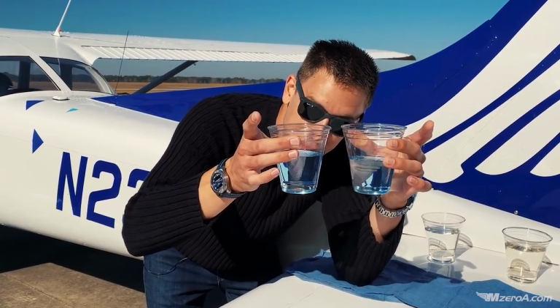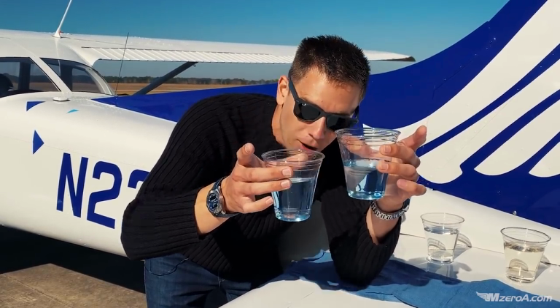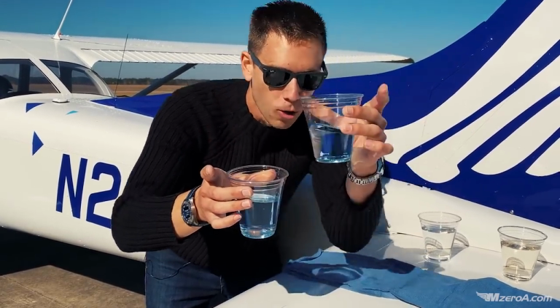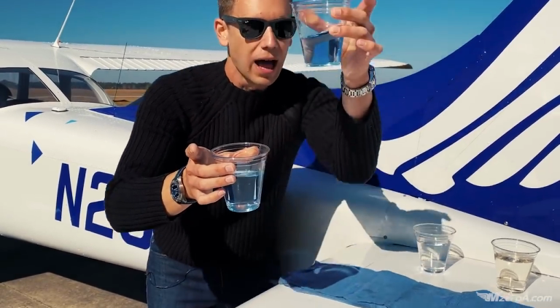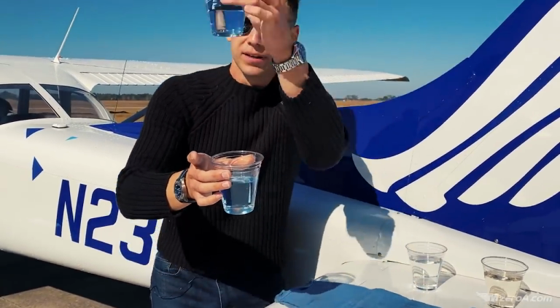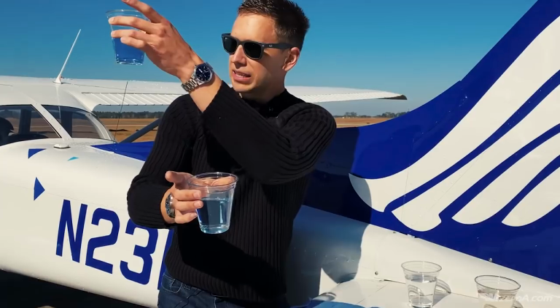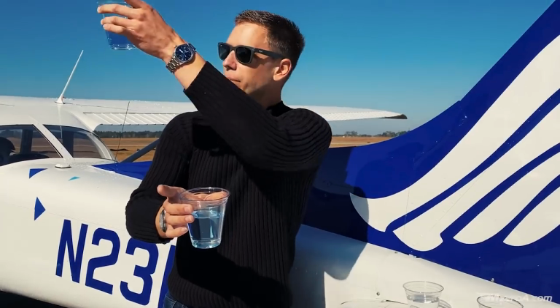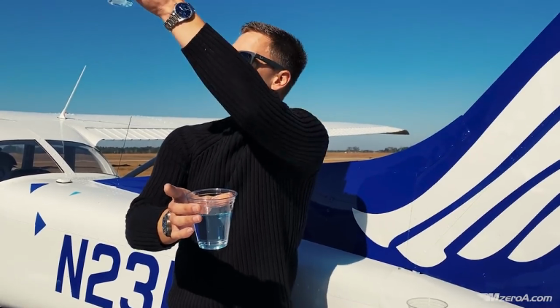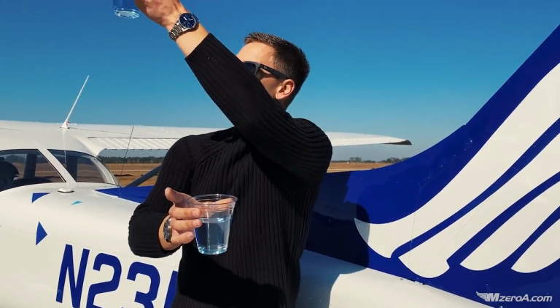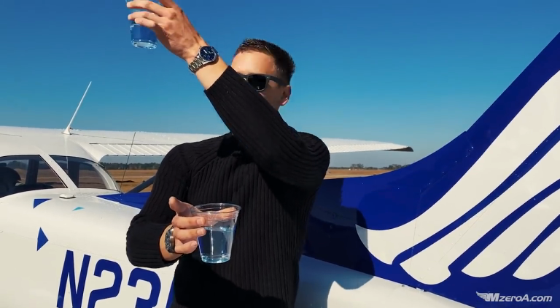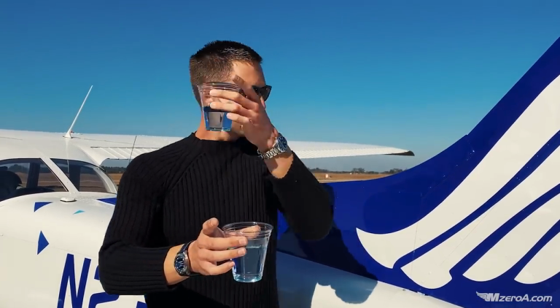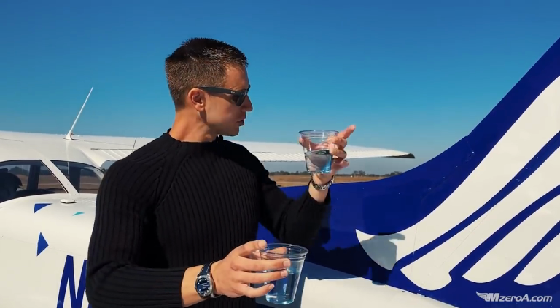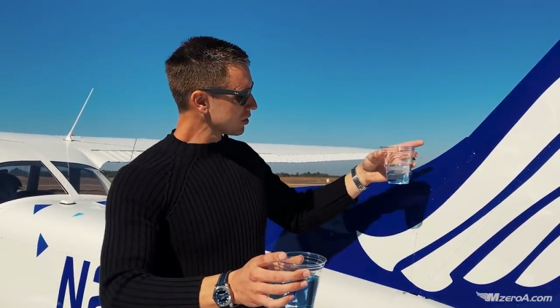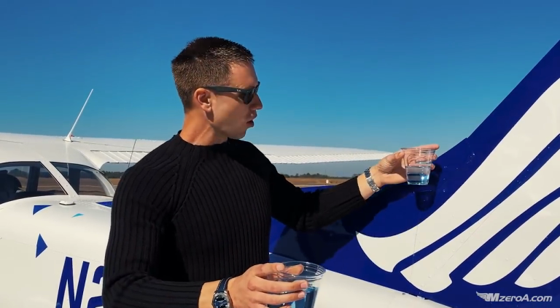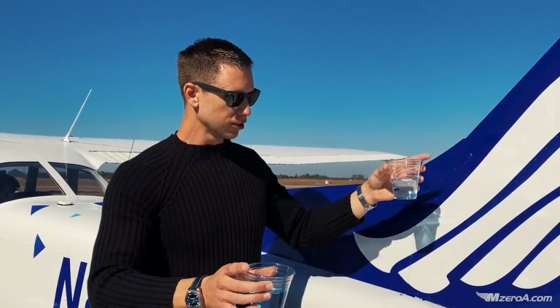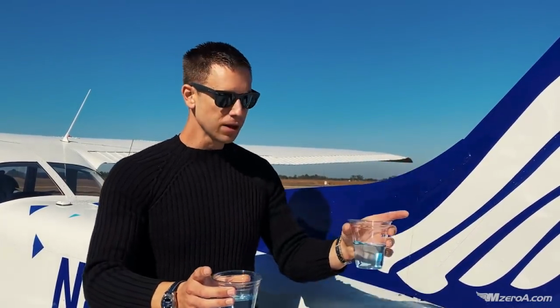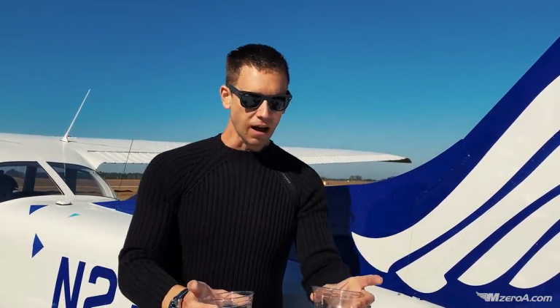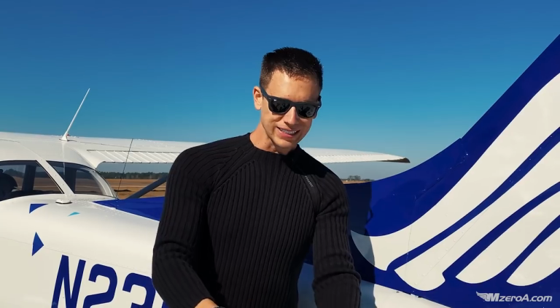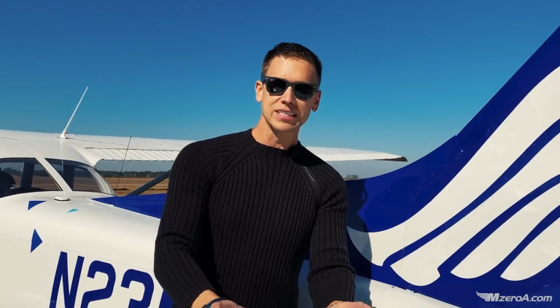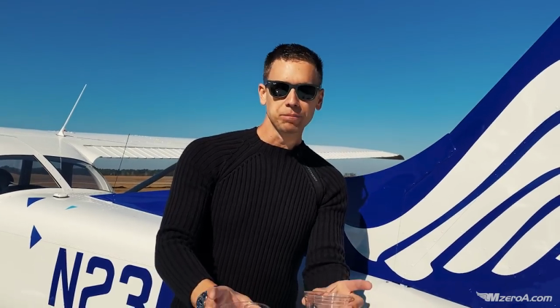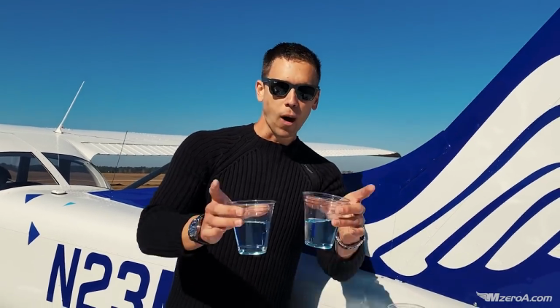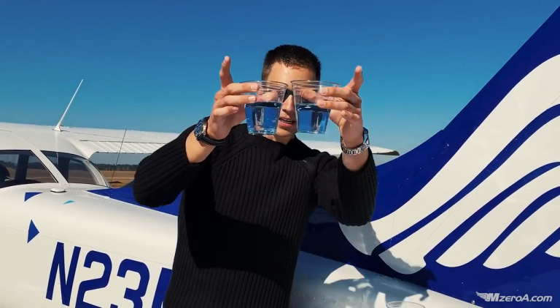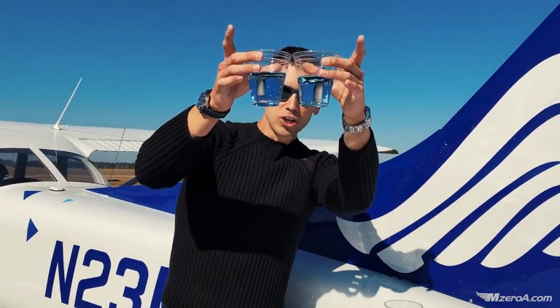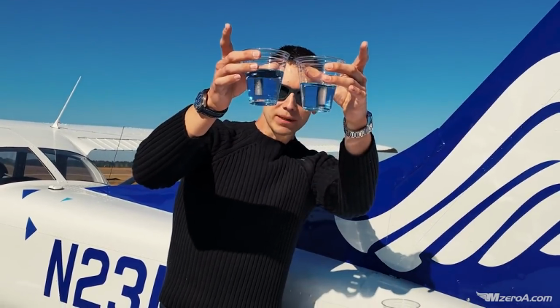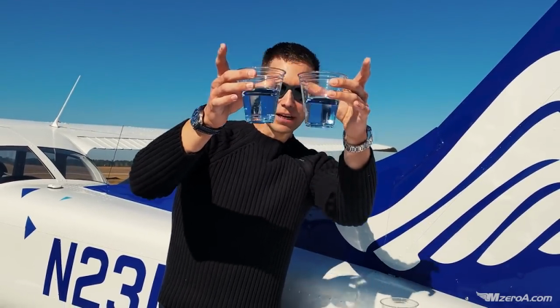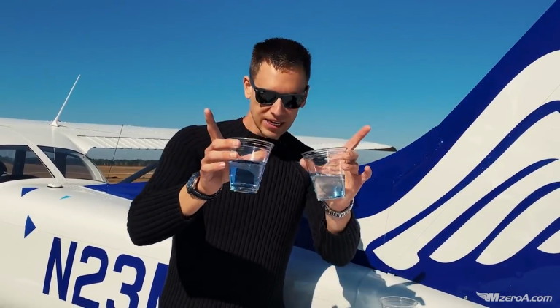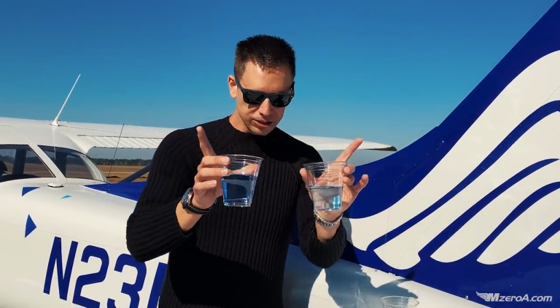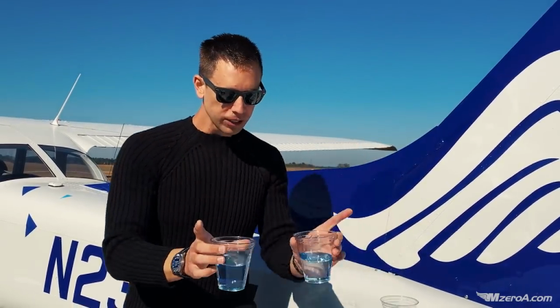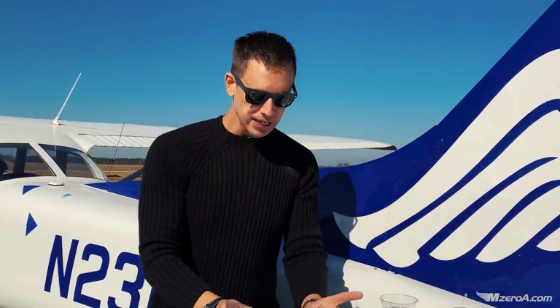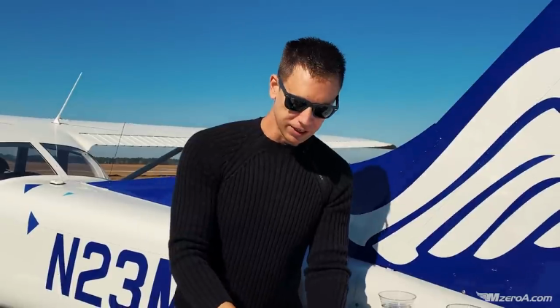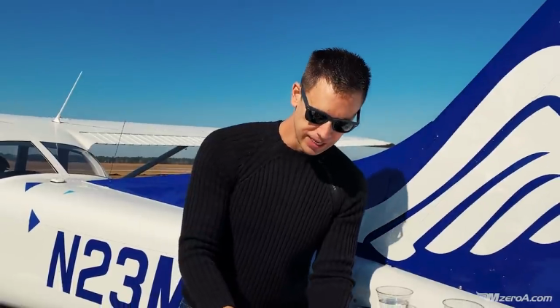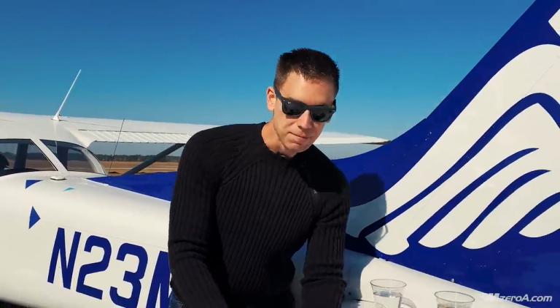This is why when you see me sump, I'll always hold it up to something — not blue. Don't hold it up to the sky, it'll look blue. Don't hold it up to the aircraft, it's always going to look blue. Contrast it against something white. You won't be able to tell the difference otherwise.